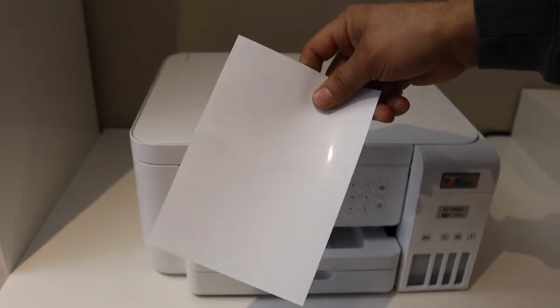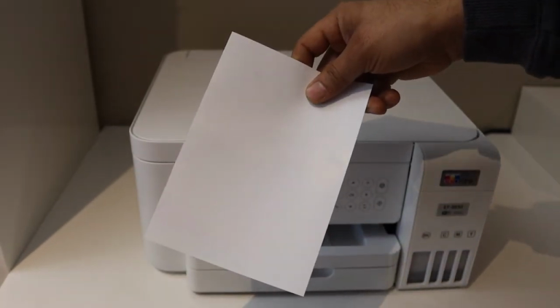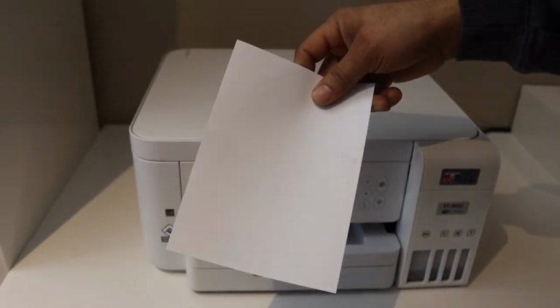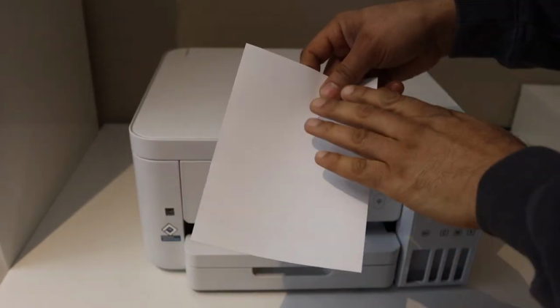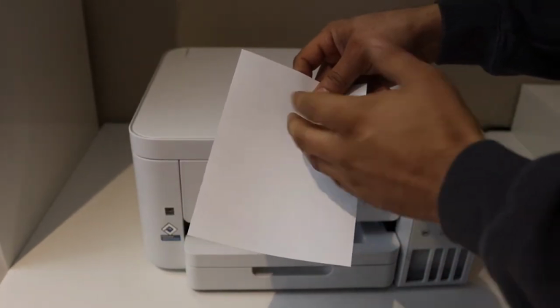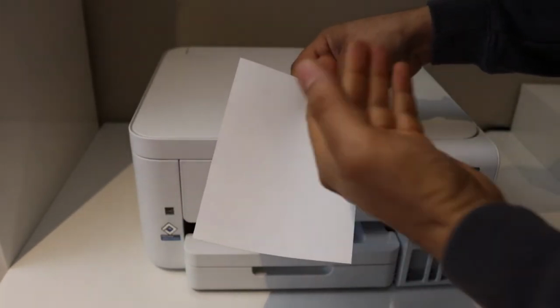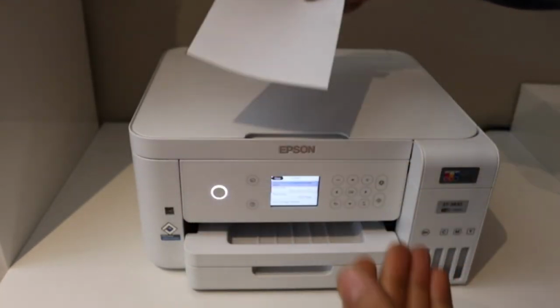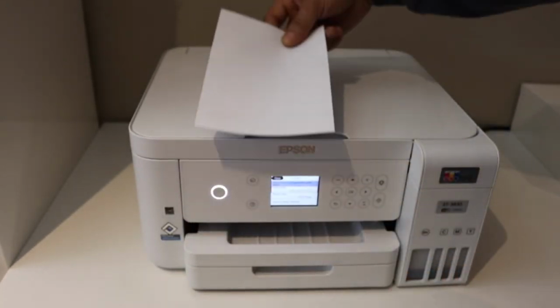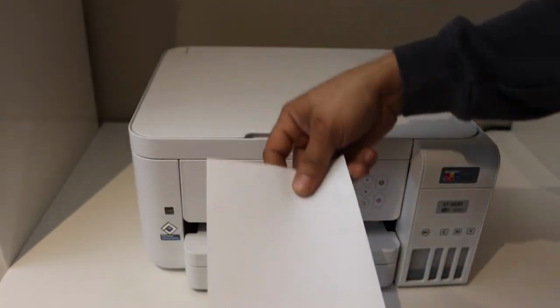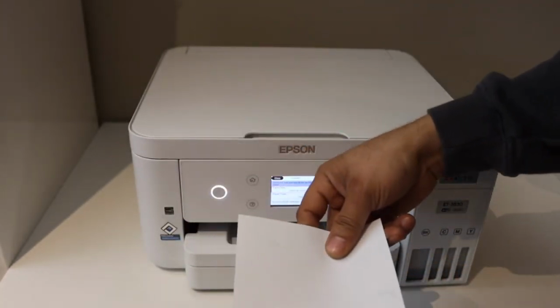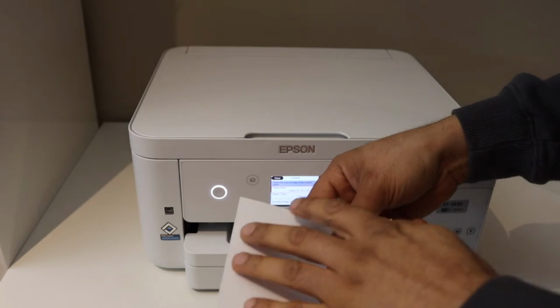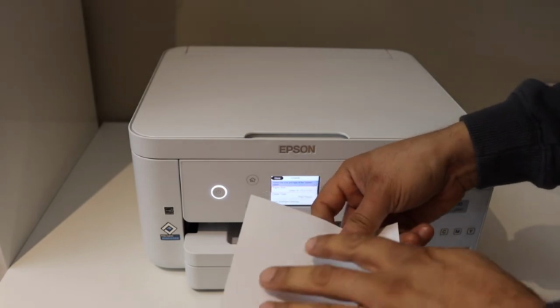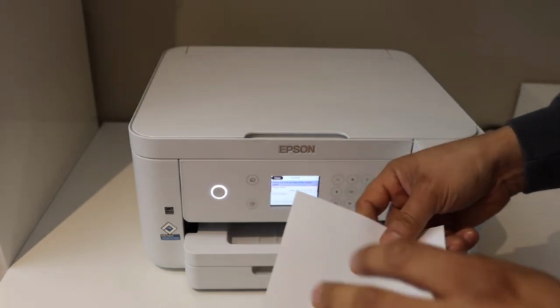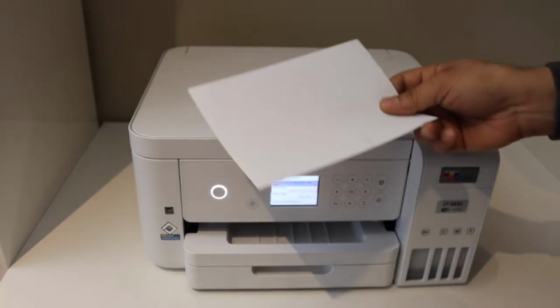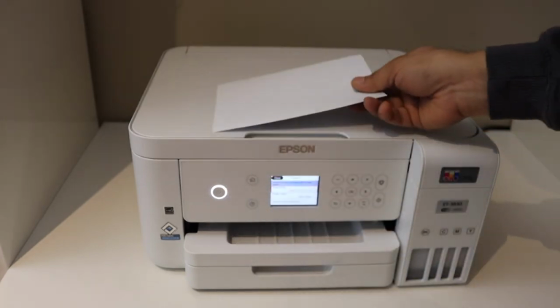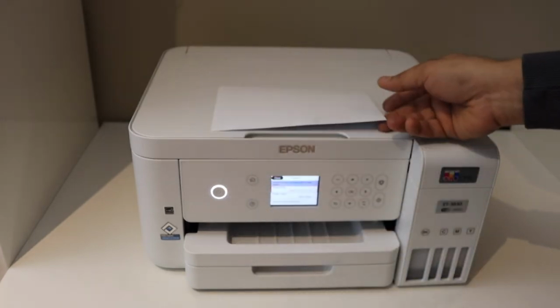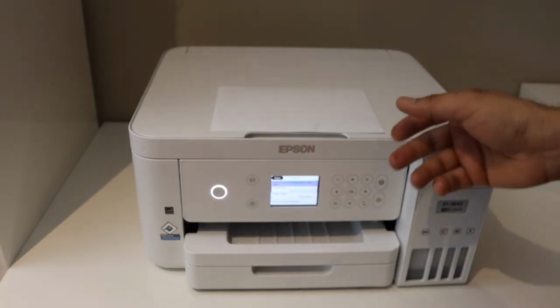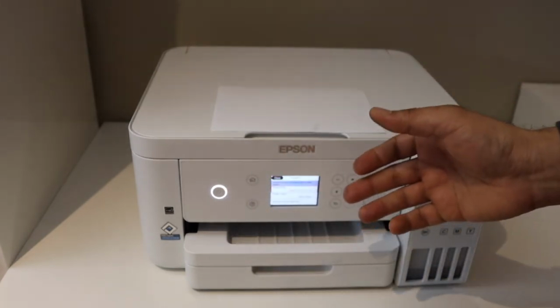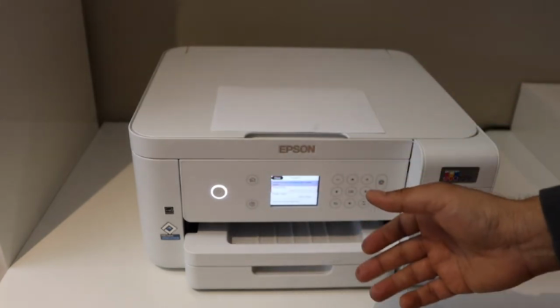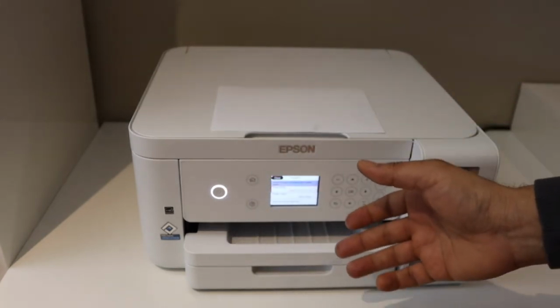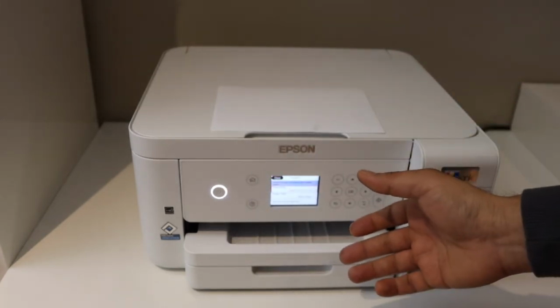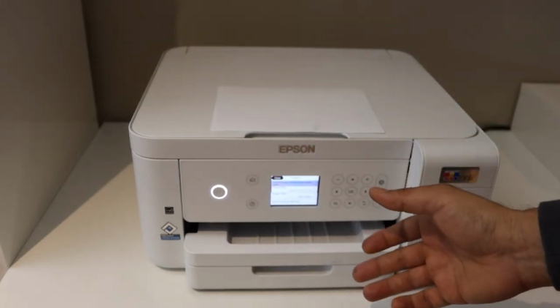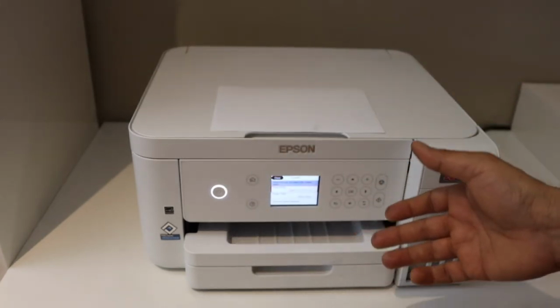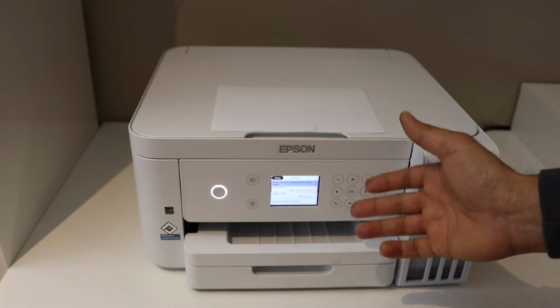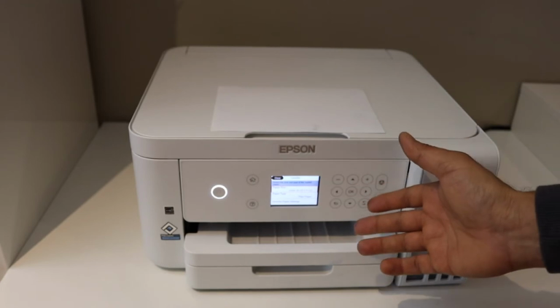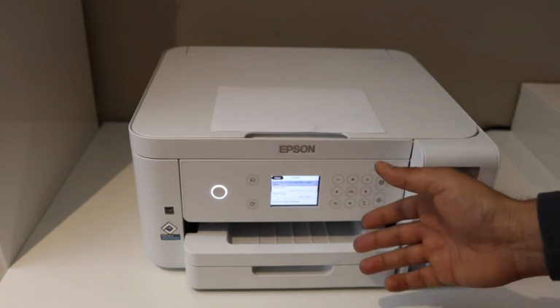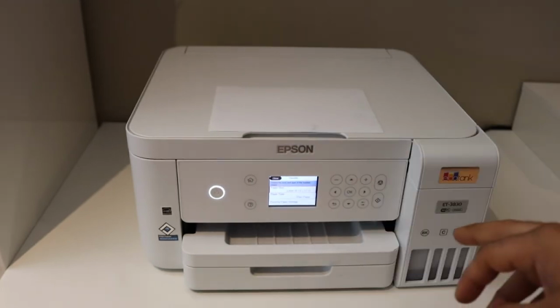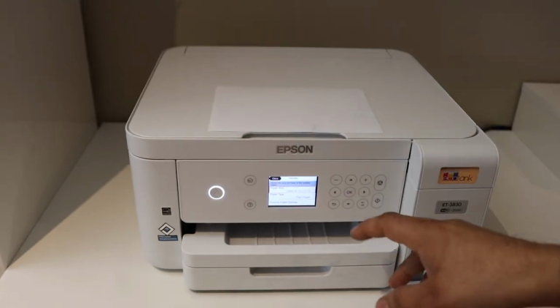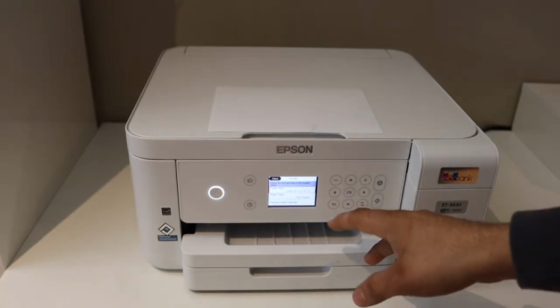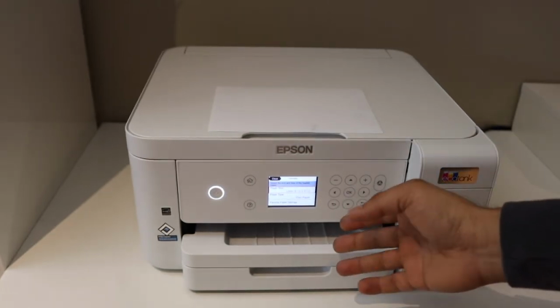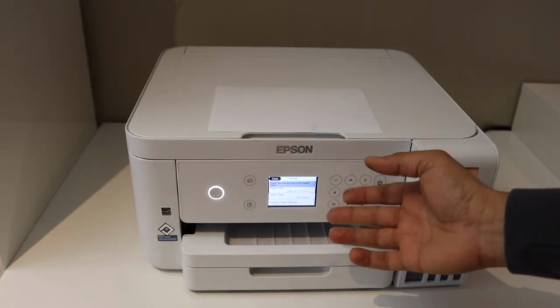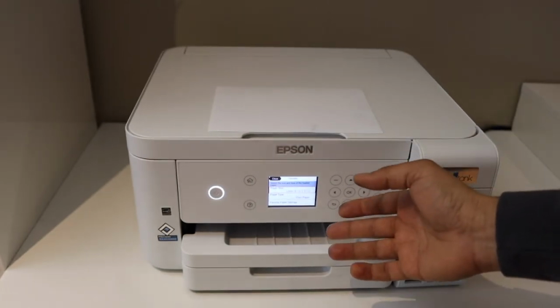With the rear paper tray, place the paper with the glossy side facing upward and it will print straight on that side. Also, if there is any problem with your ink cartridge, you need to fix that as well.